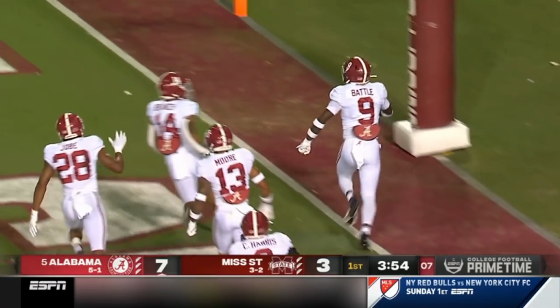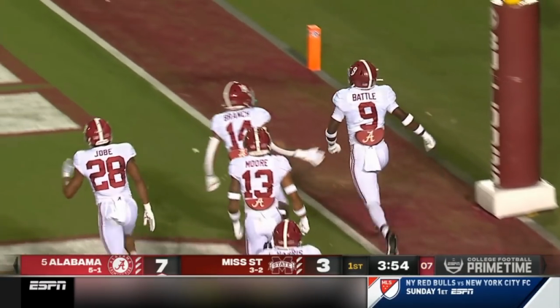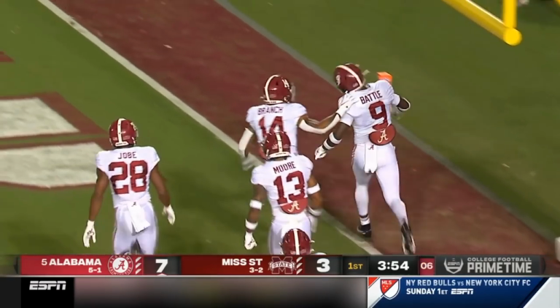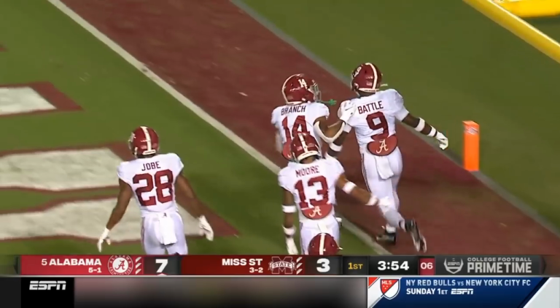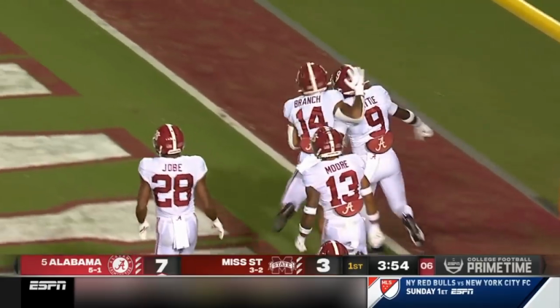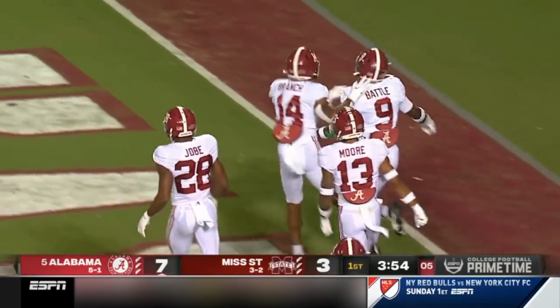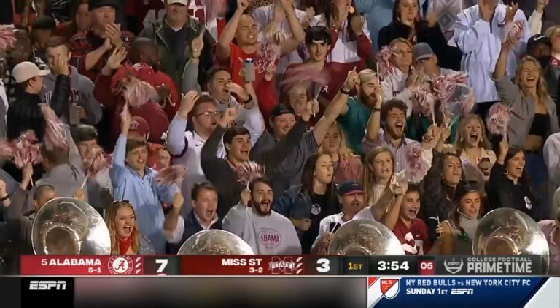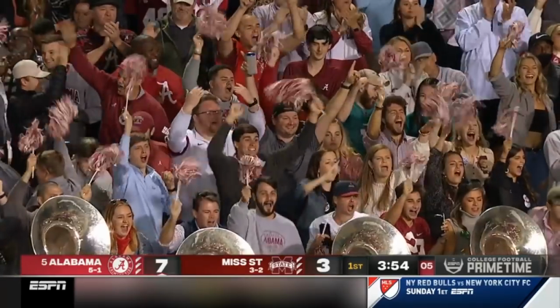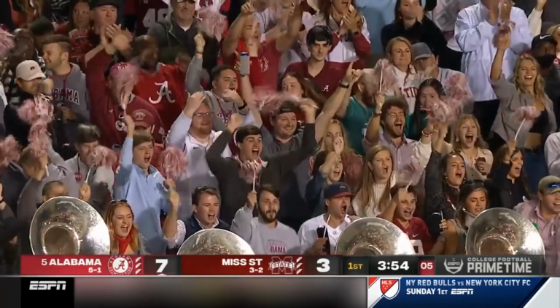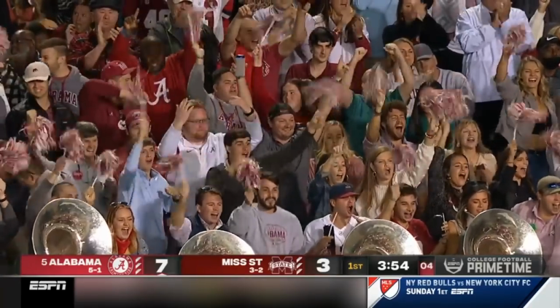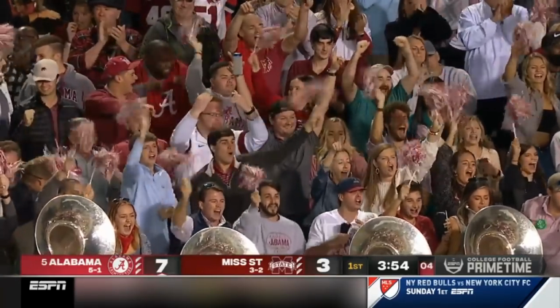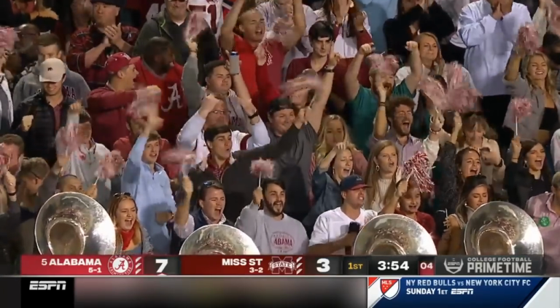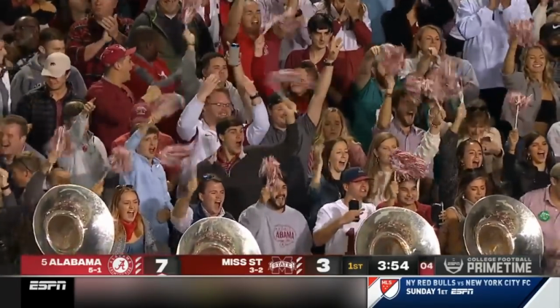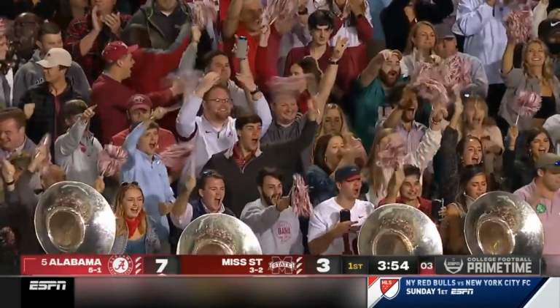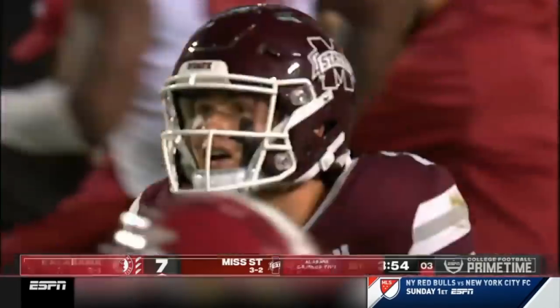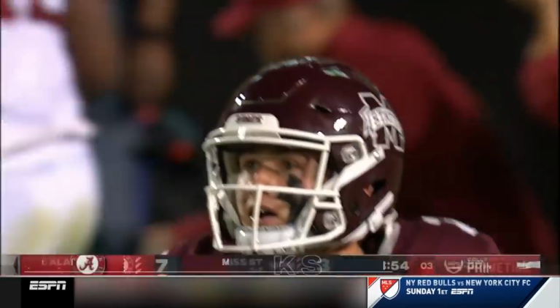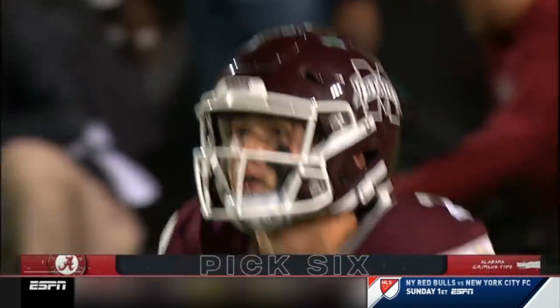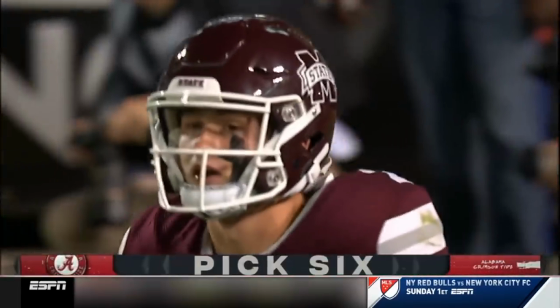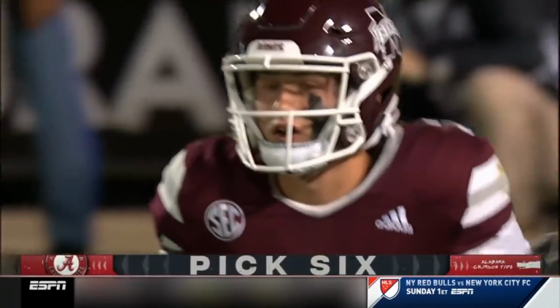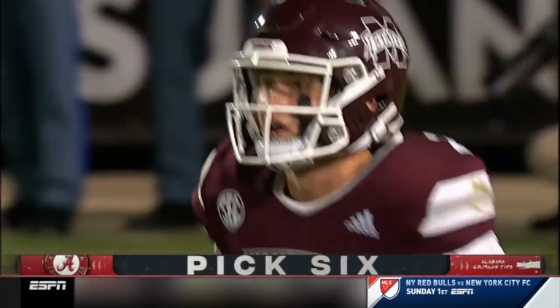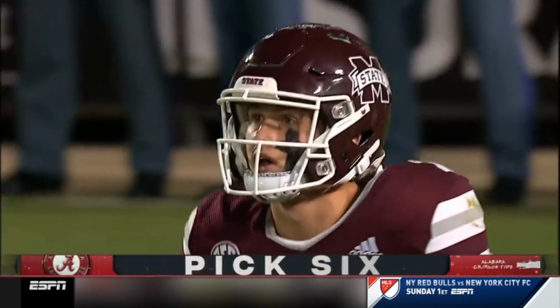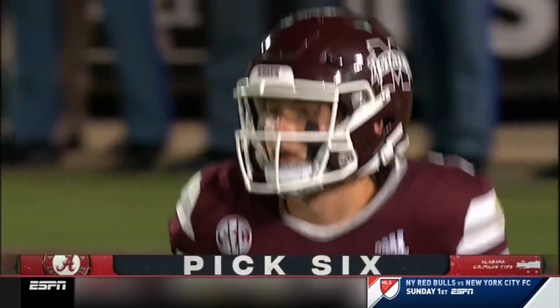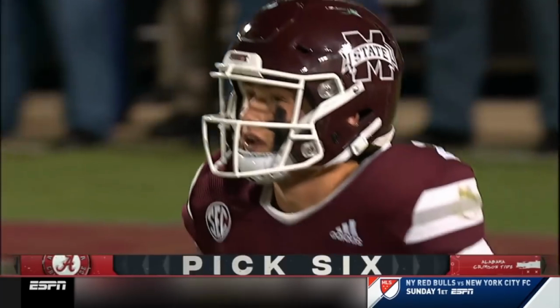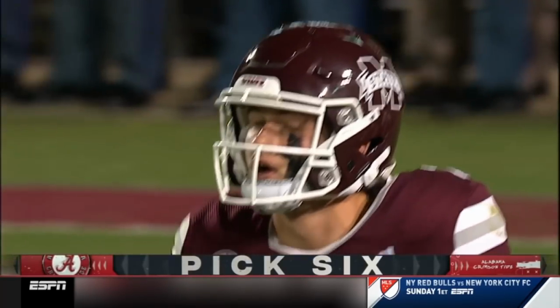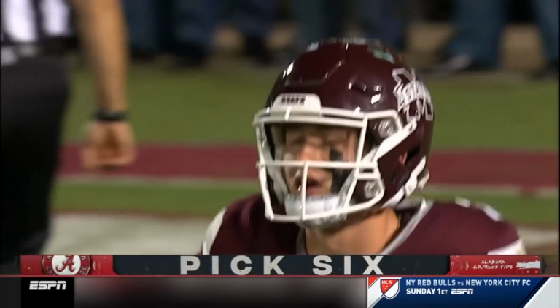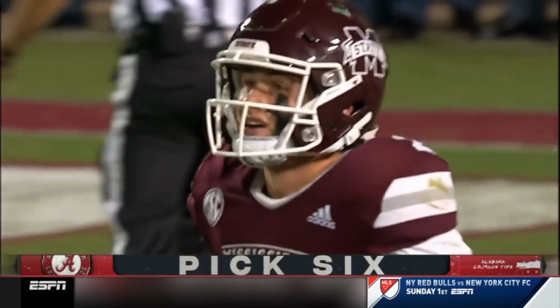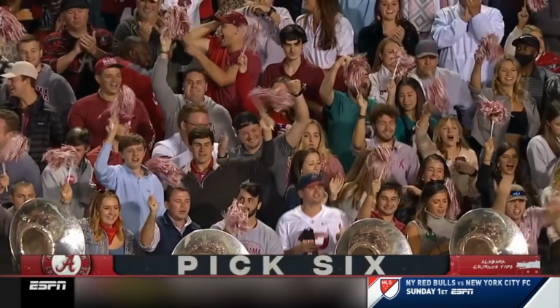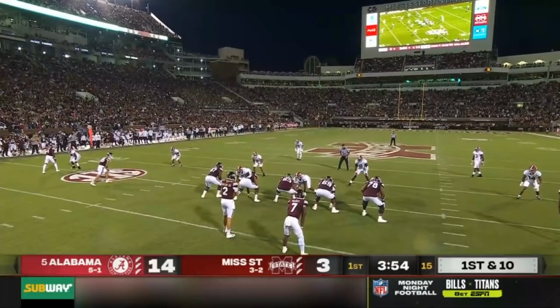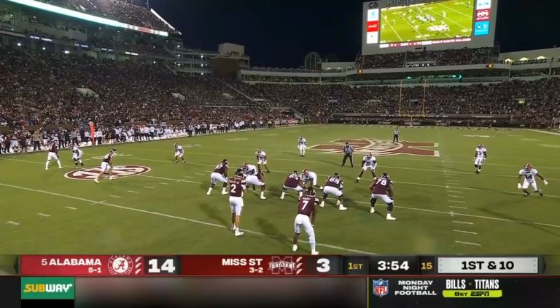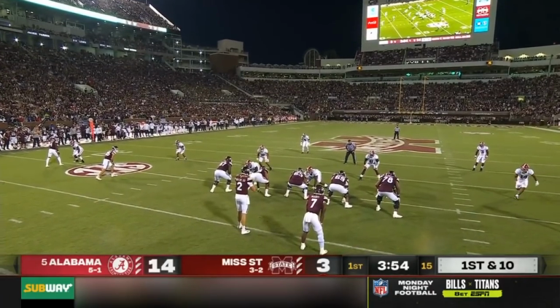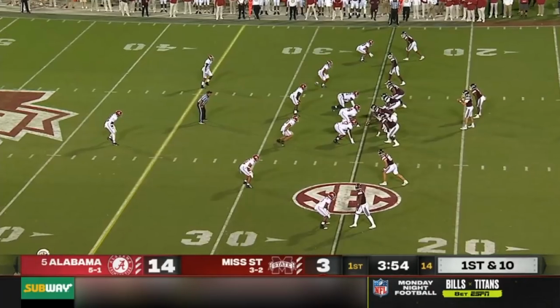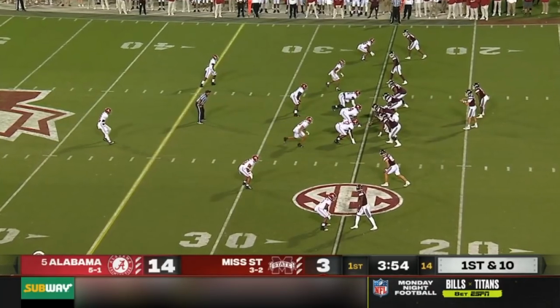Jordan Battle with the pick six — and how good does that feel for this guy? Boston College defender.